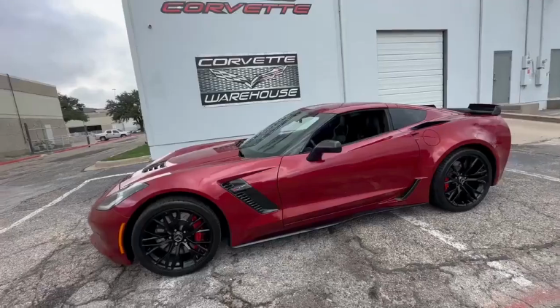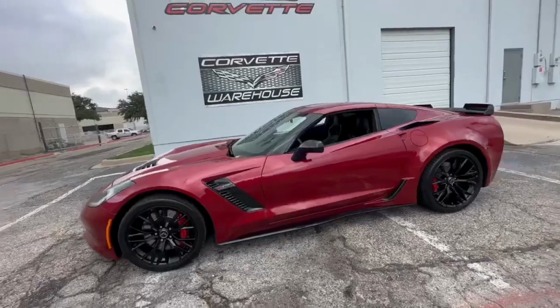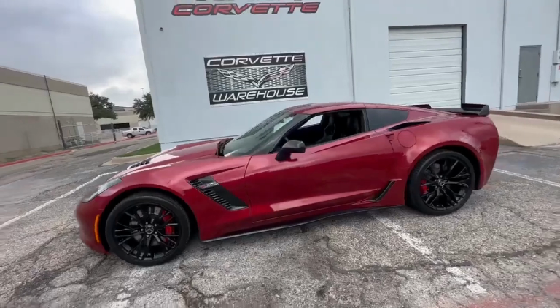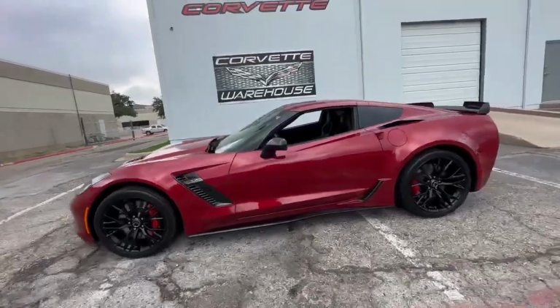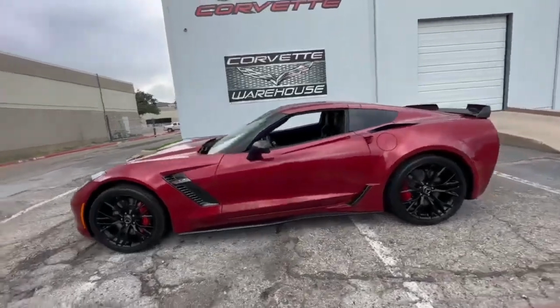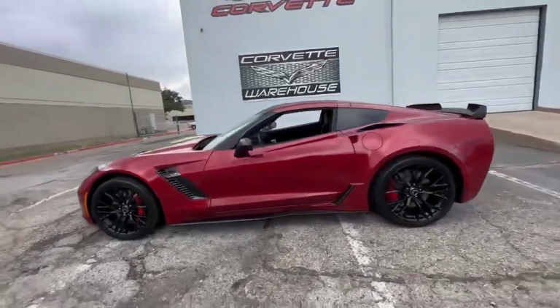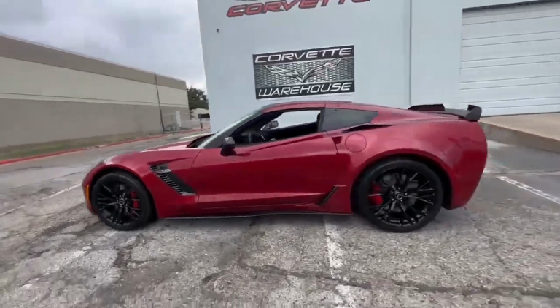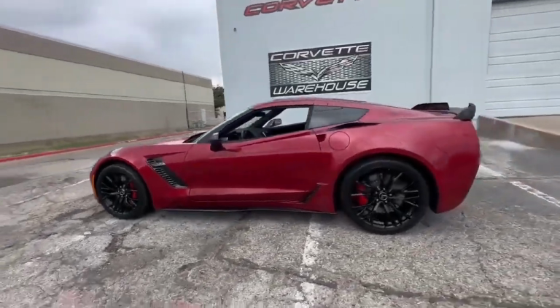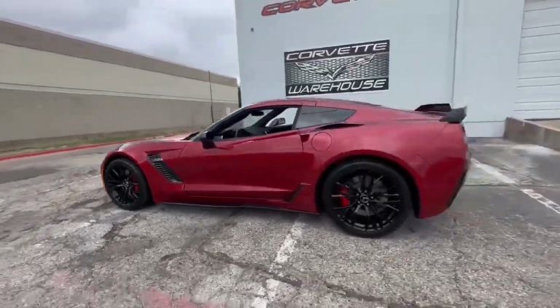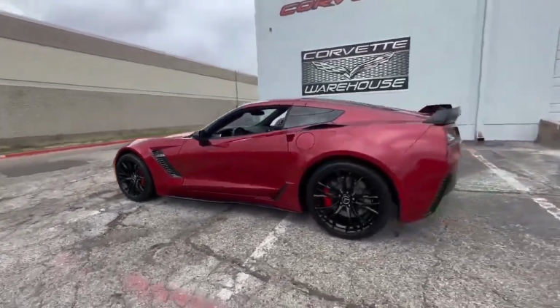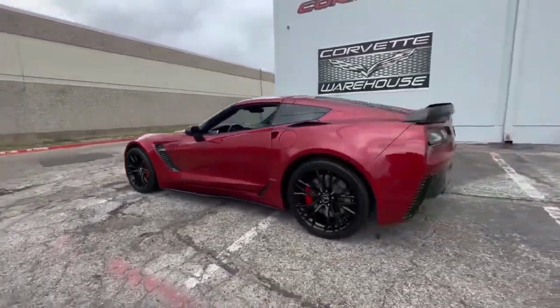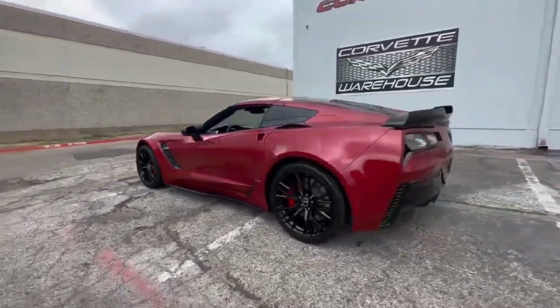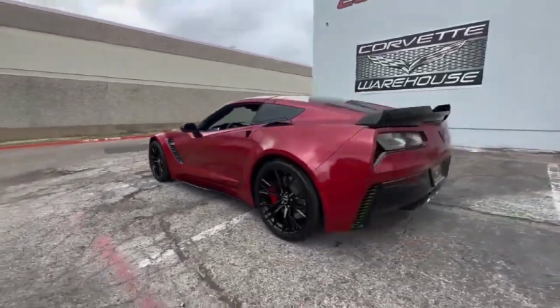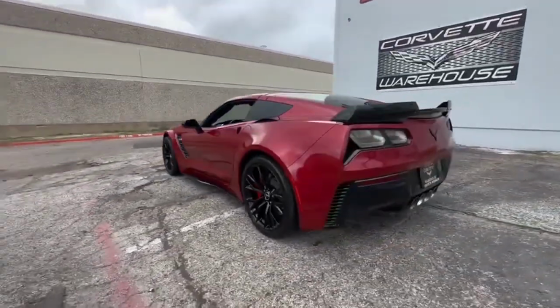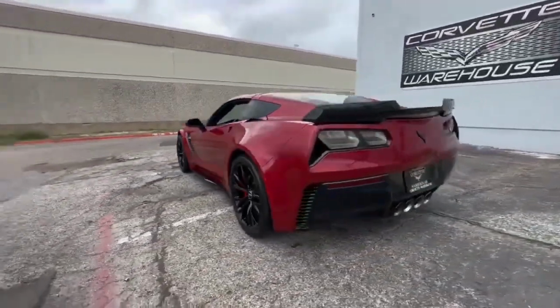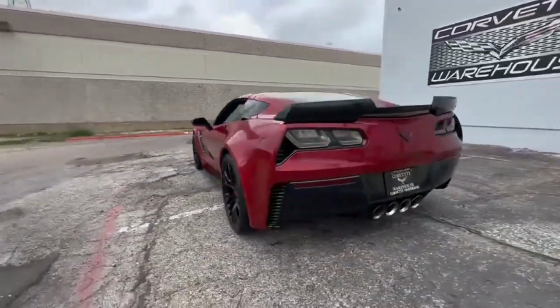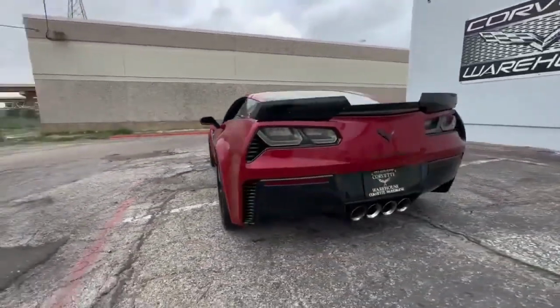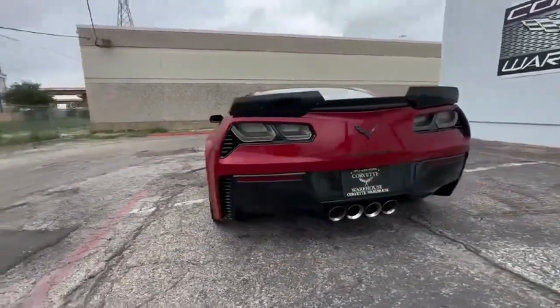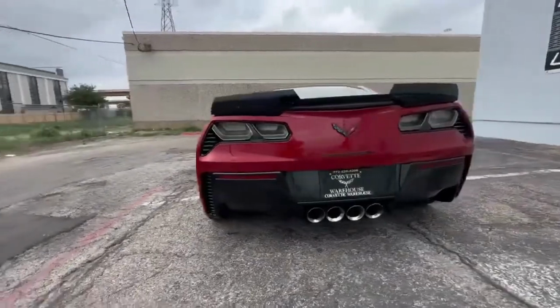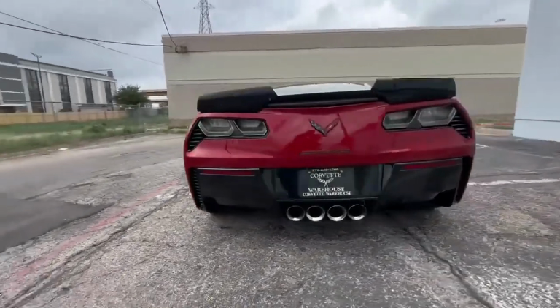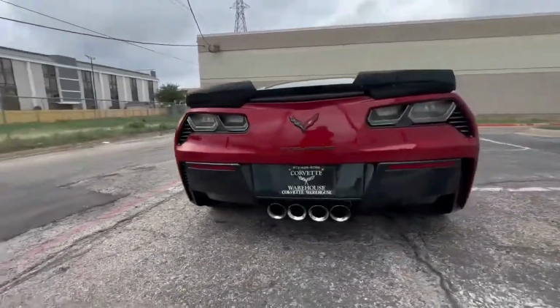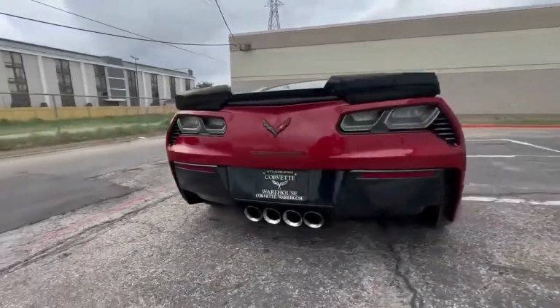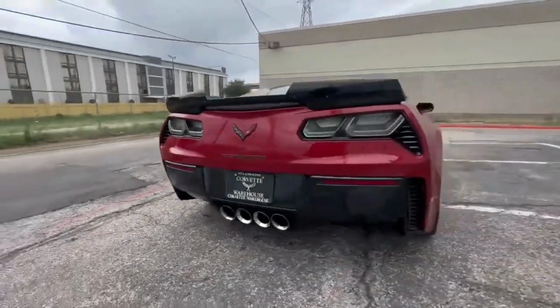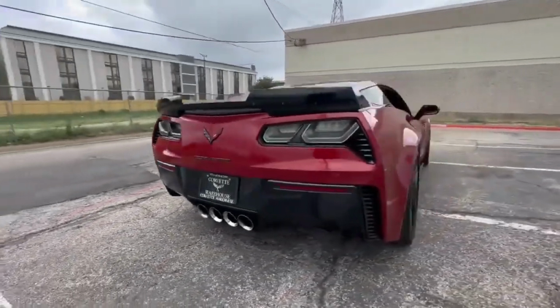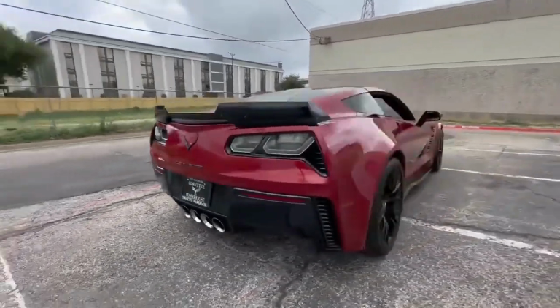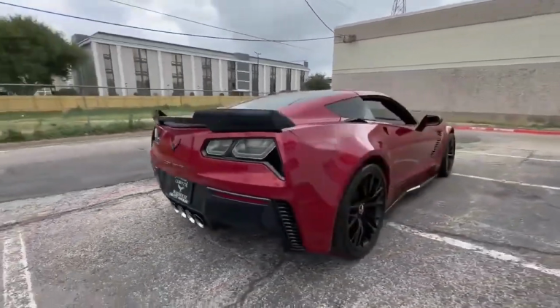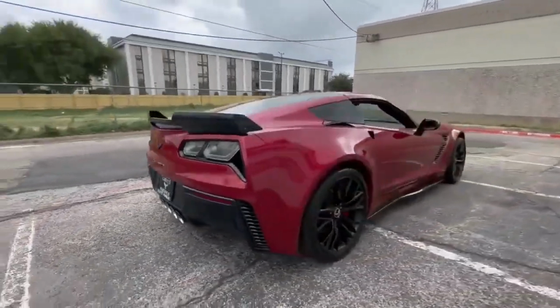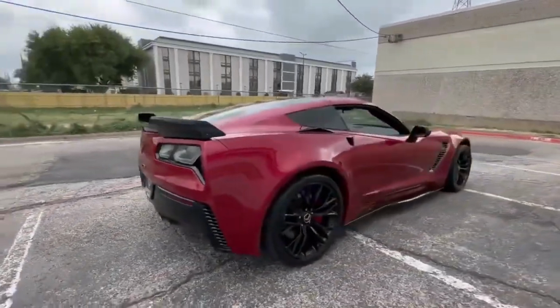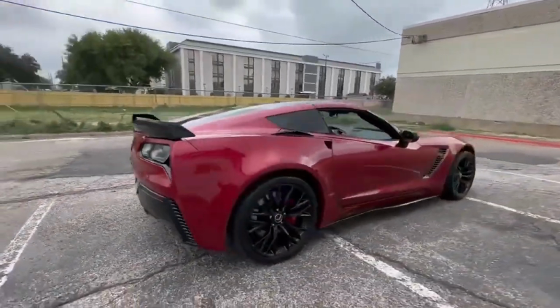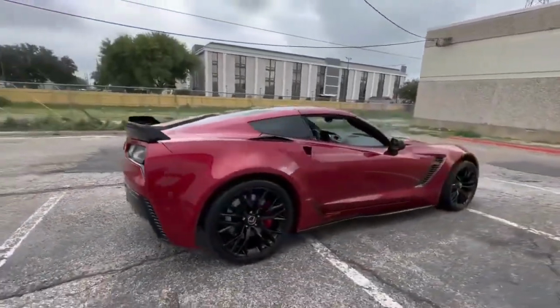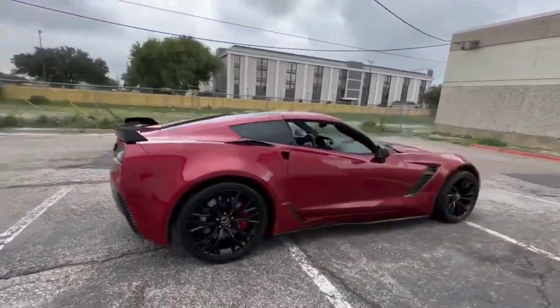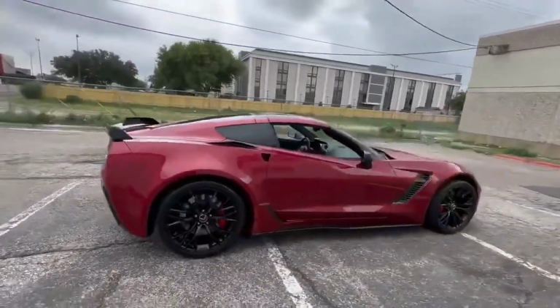Behold a true rarity in the automotive world — the 2015 Crystal Red Metallic Tint Coat Chevrolet Corvette Z06, a testament to power and precision.